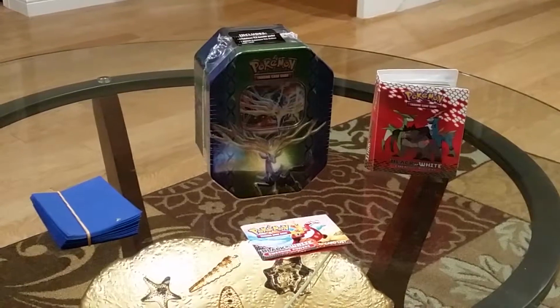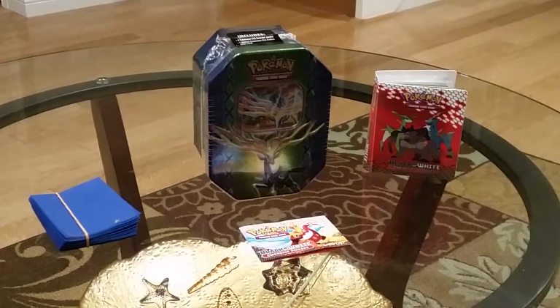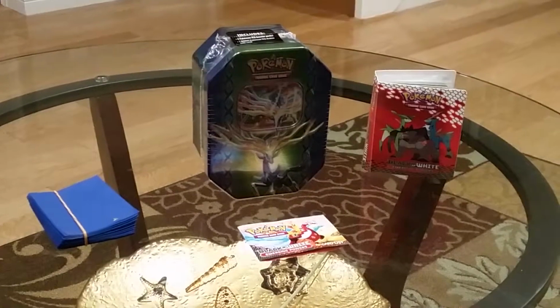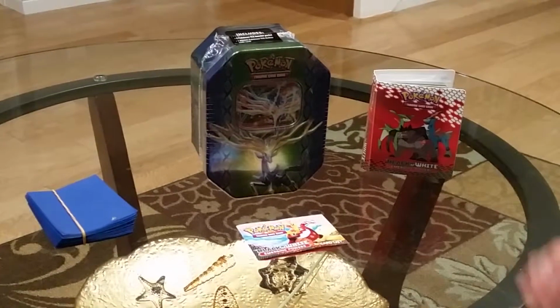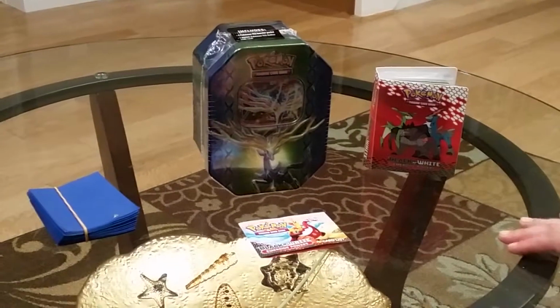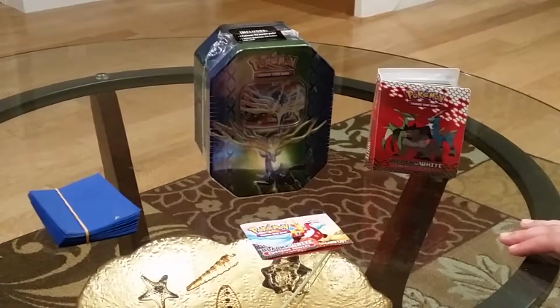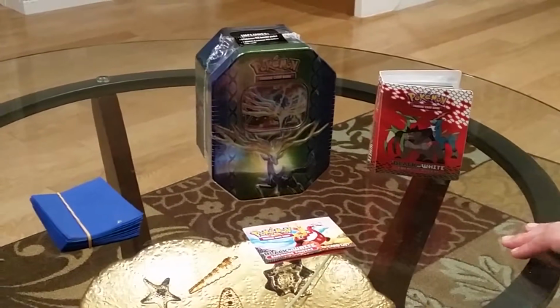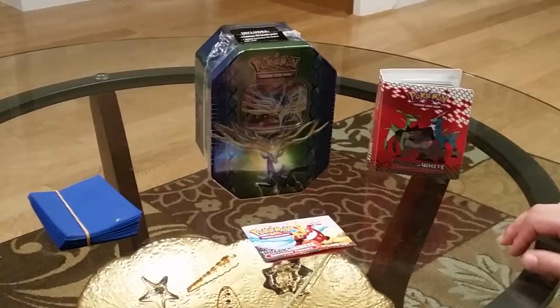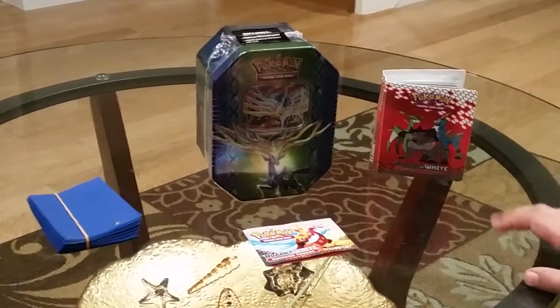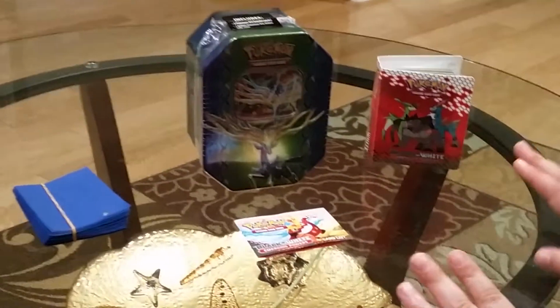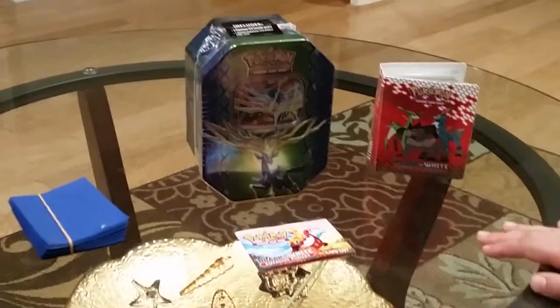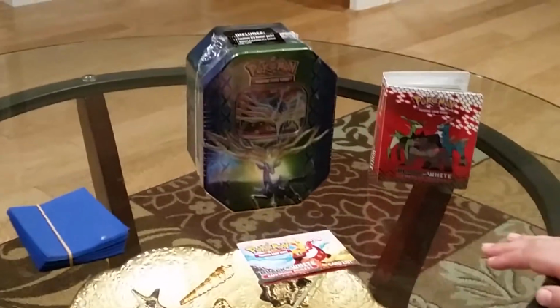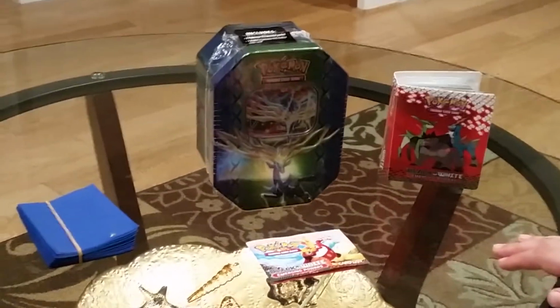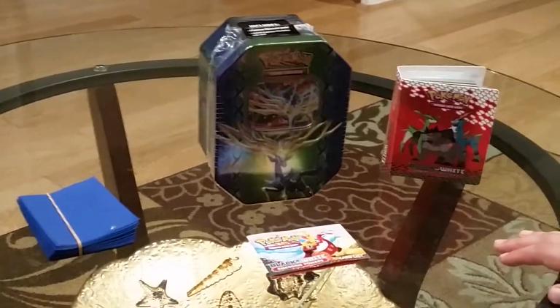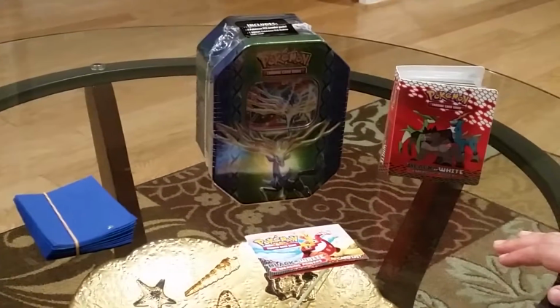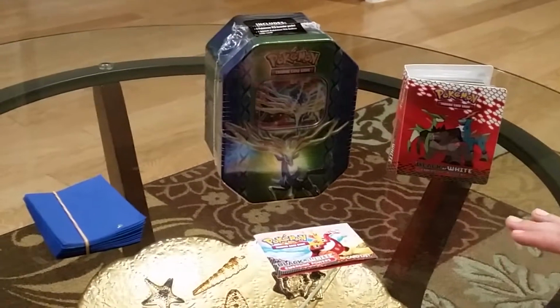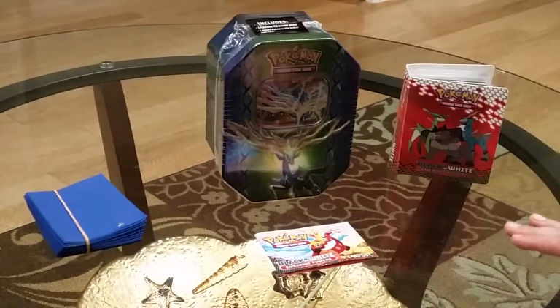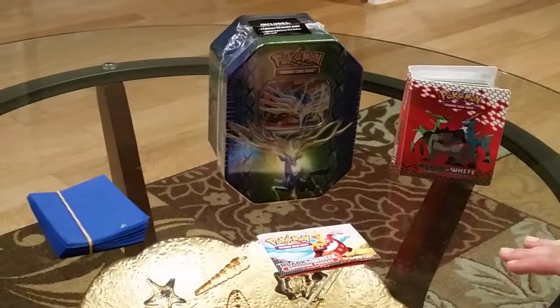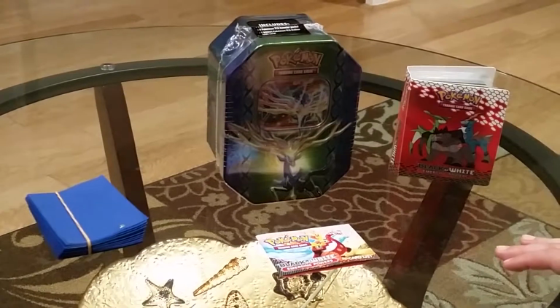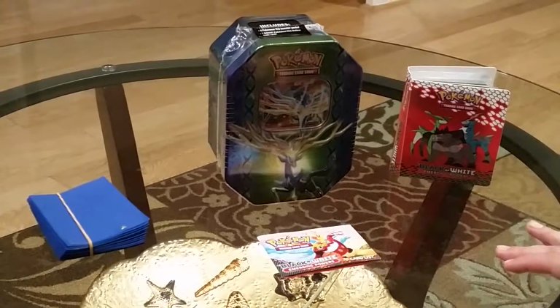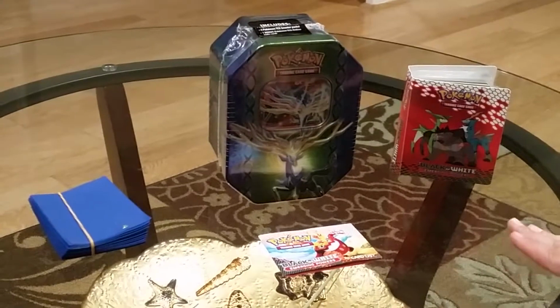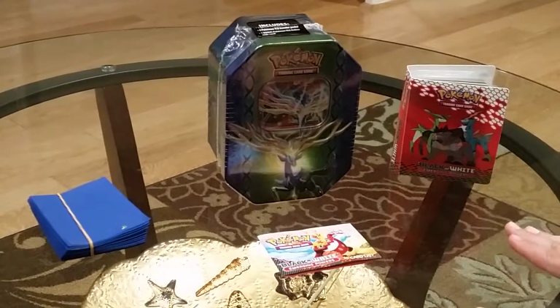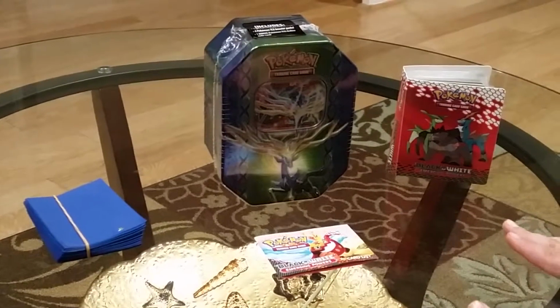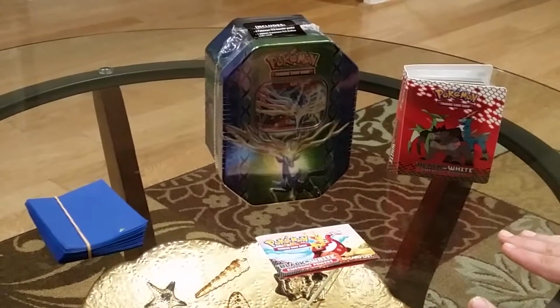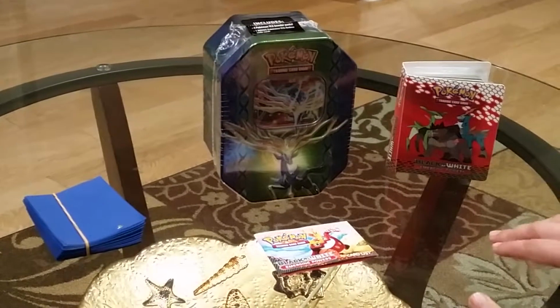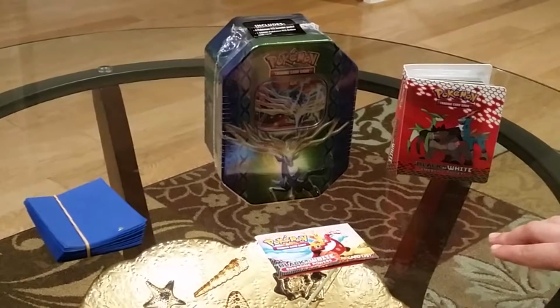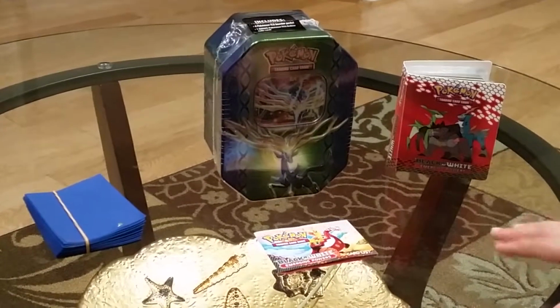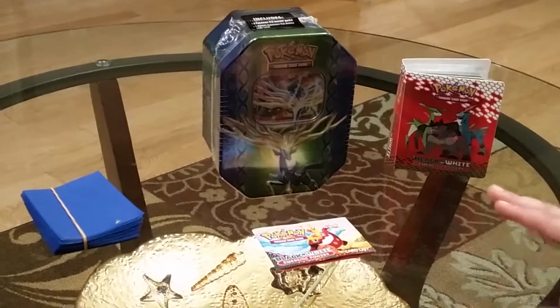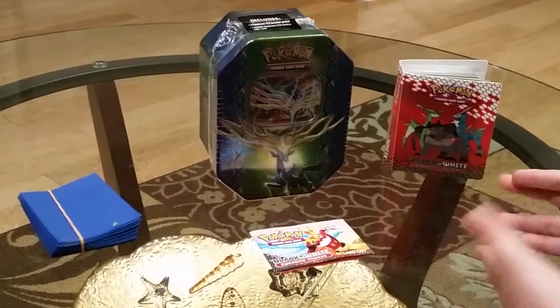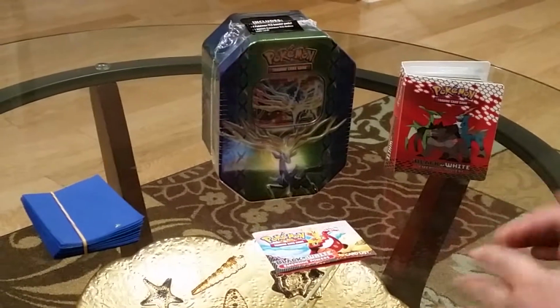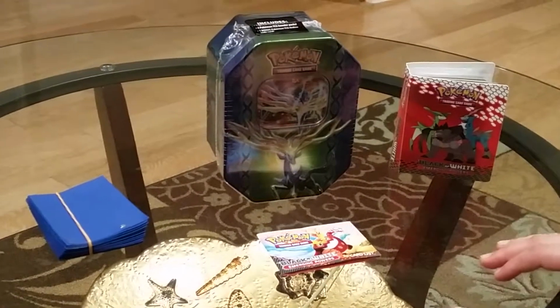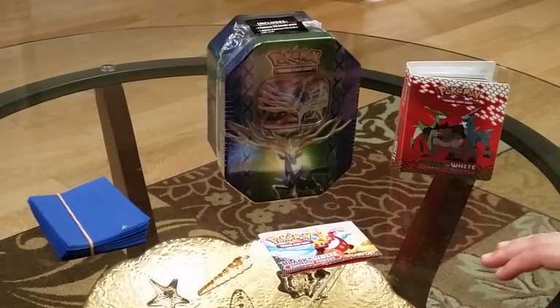Hey guys, it's Max Warrior, and I'm here with a Pokemon tin video. I'm pretty sure a lot of viewers are wondering, why did you choose Pokemon?